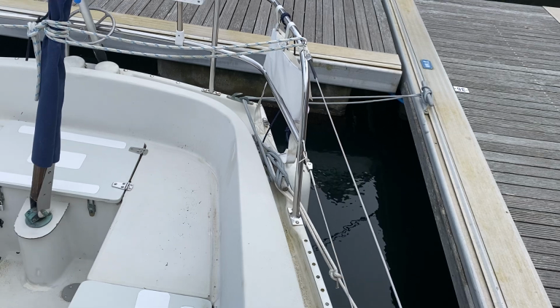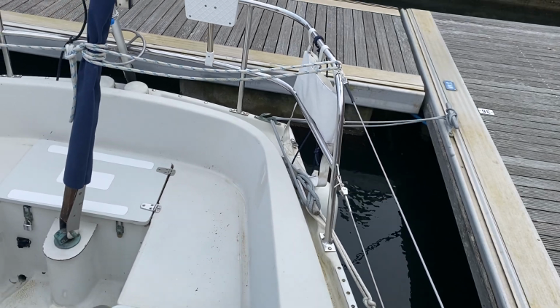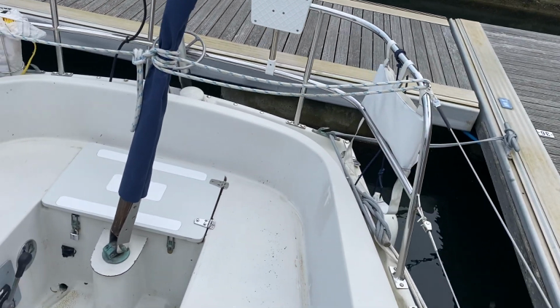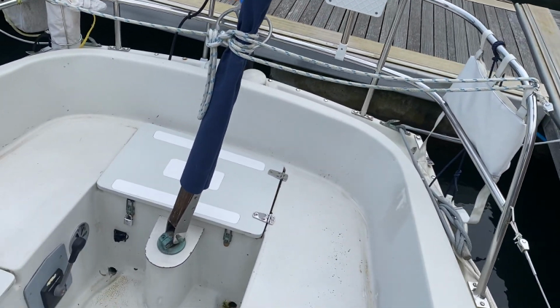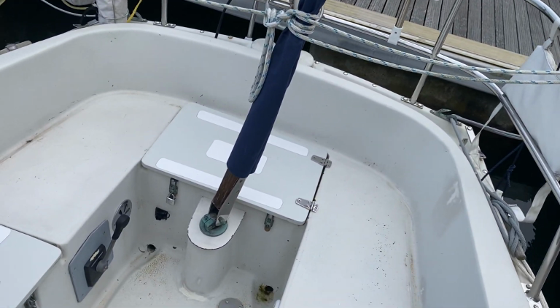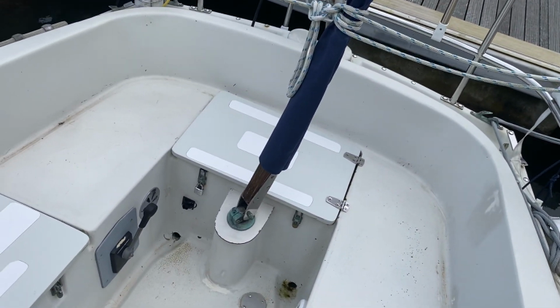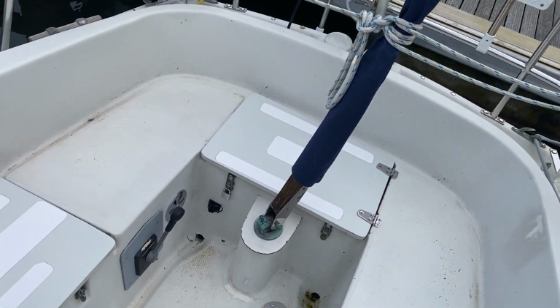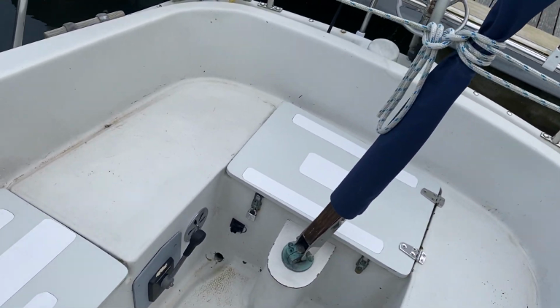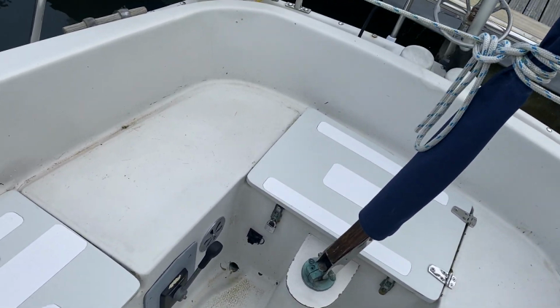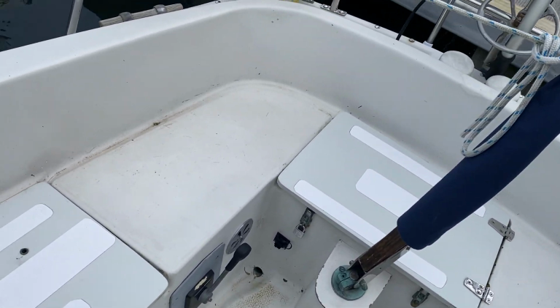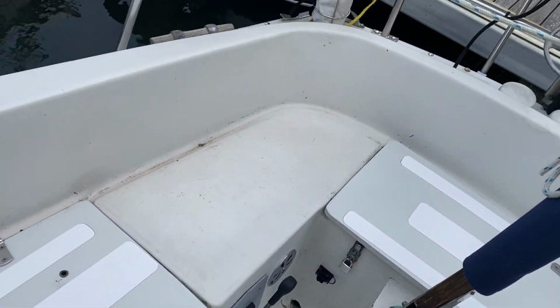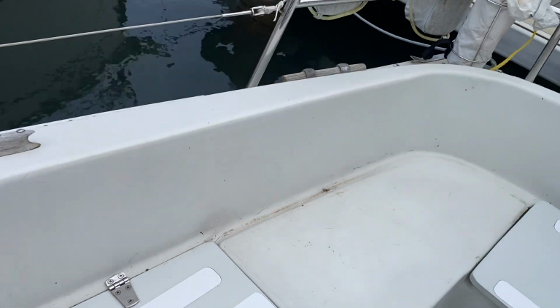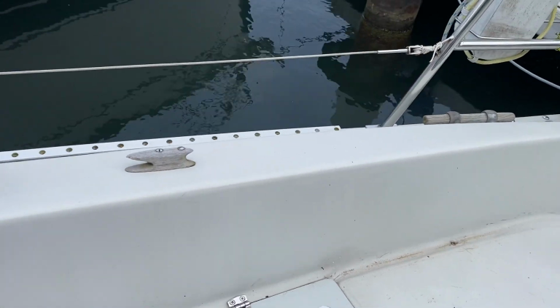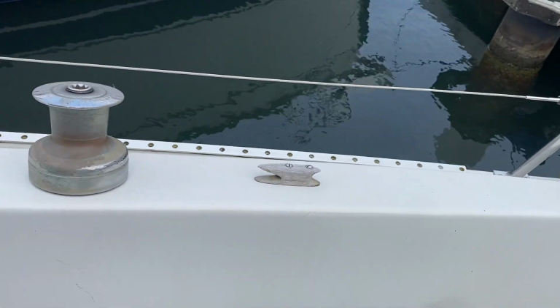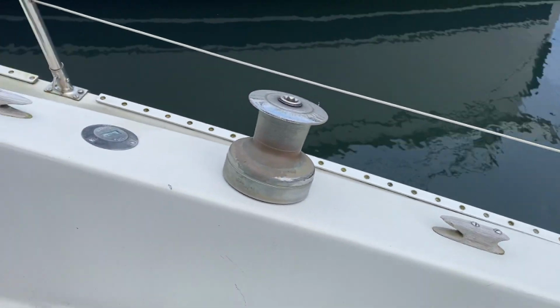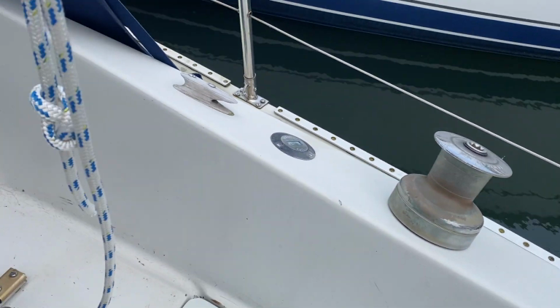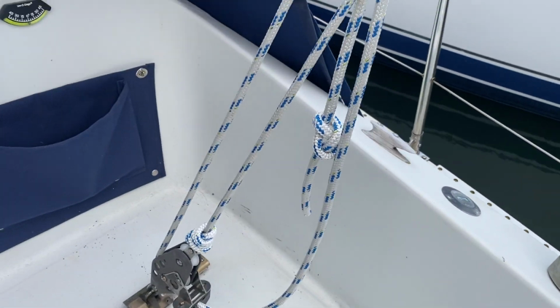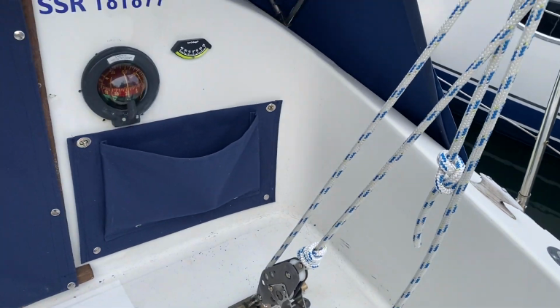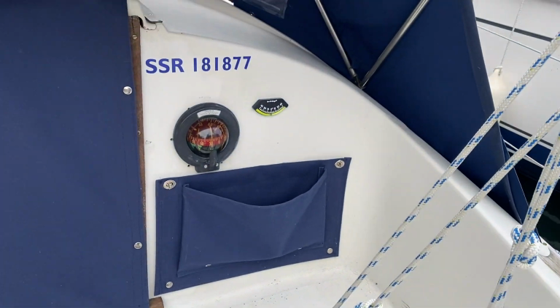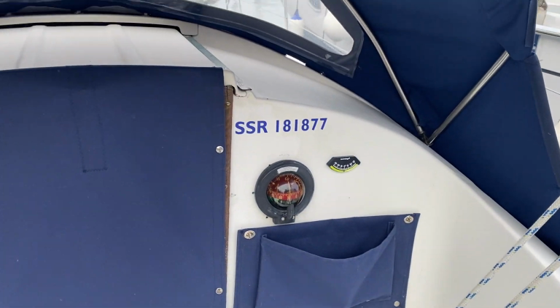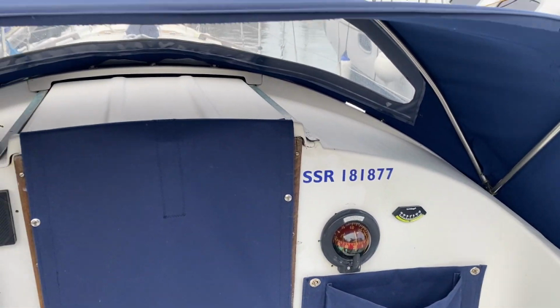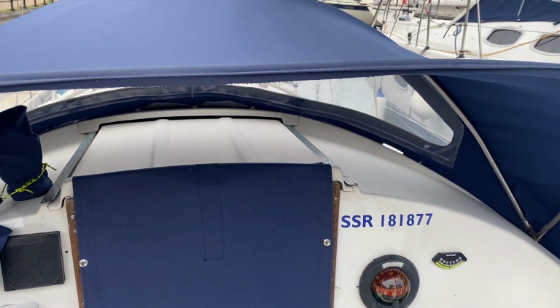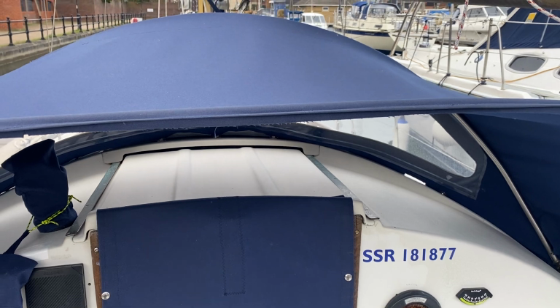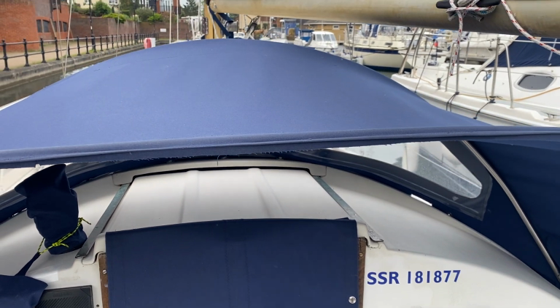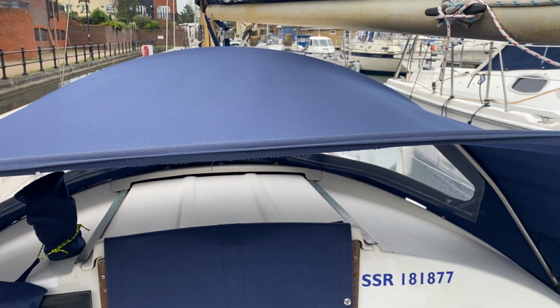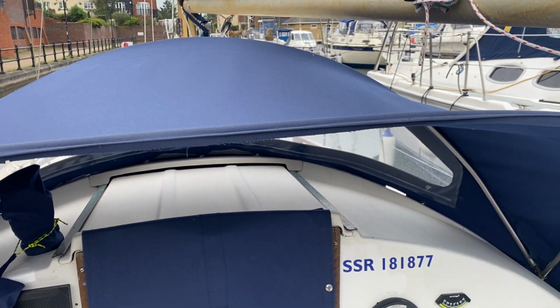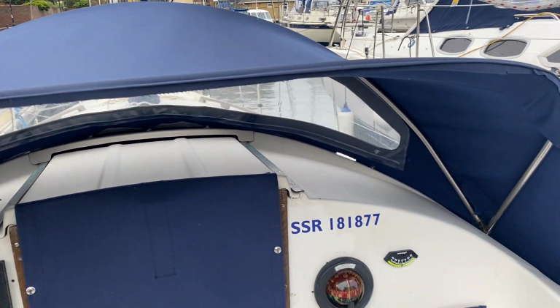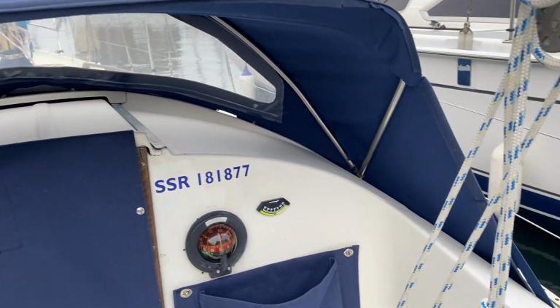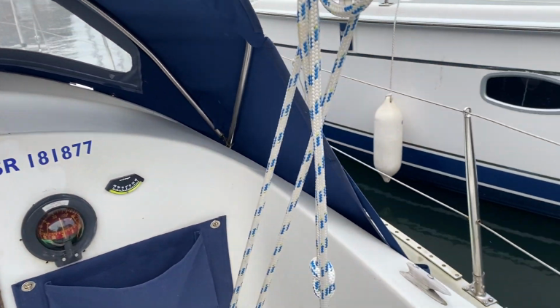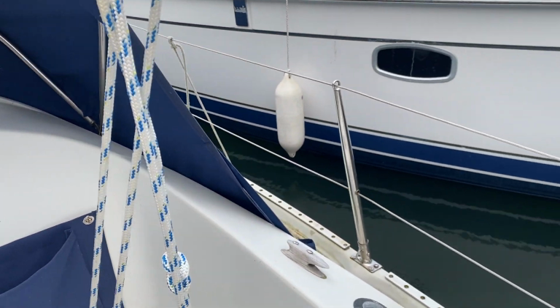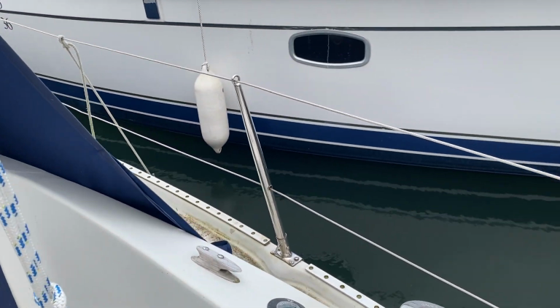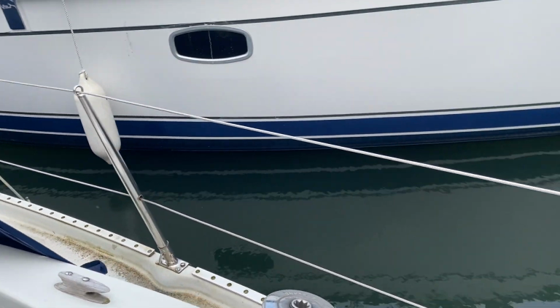Plenty of storage in the lockers. There are no quarter berths on this boat. Nice helming position. Wide side decks.